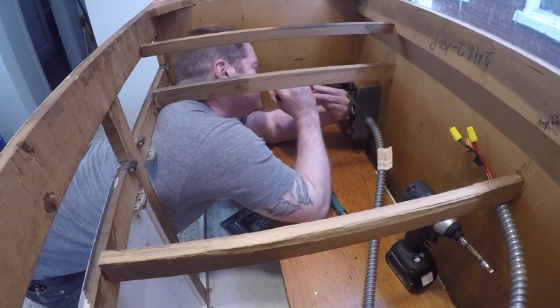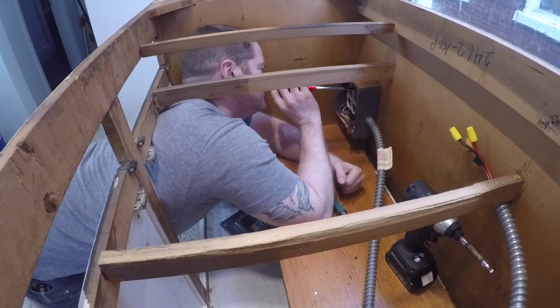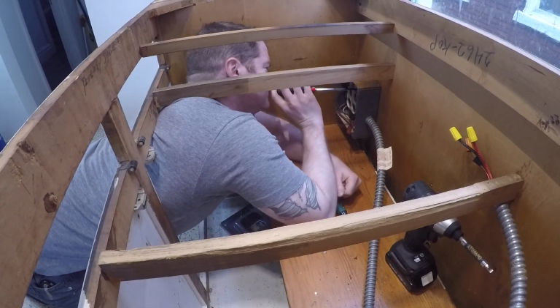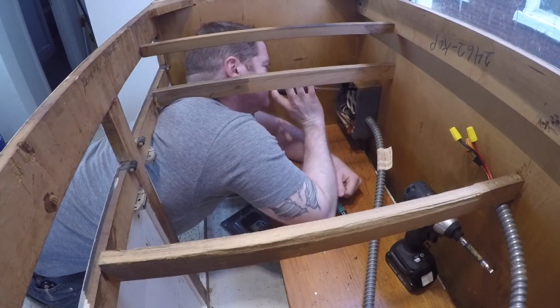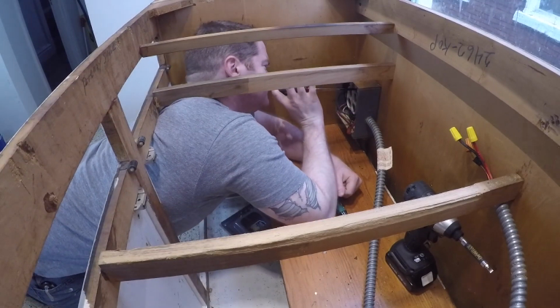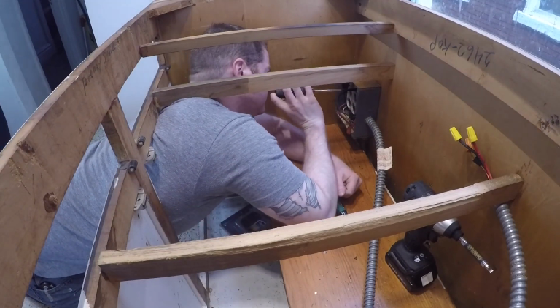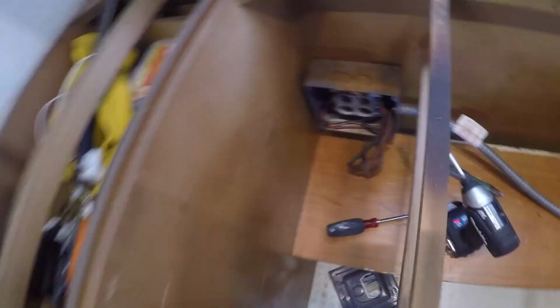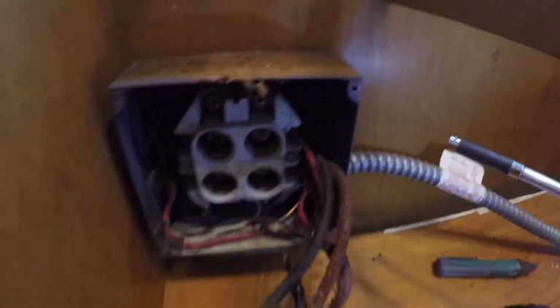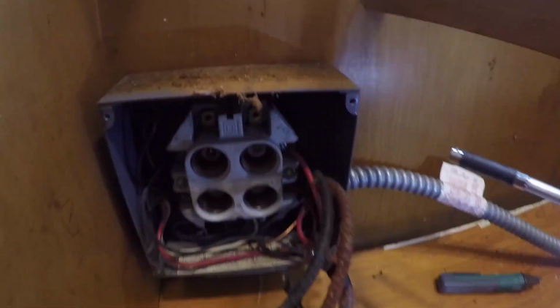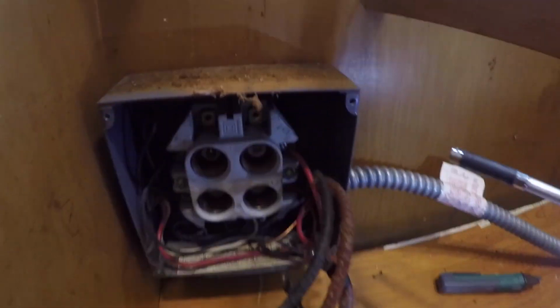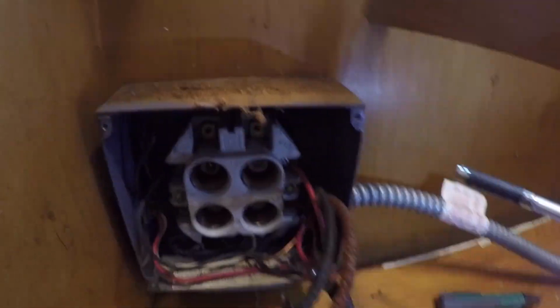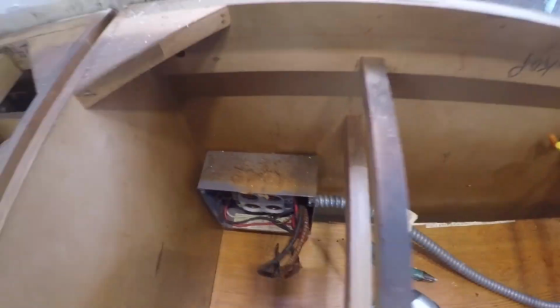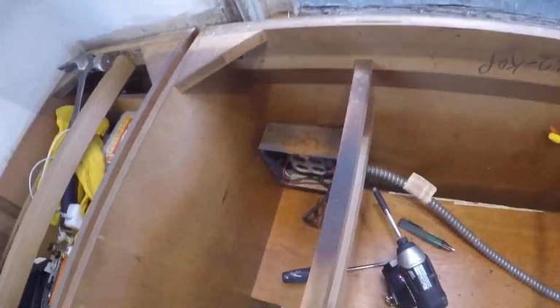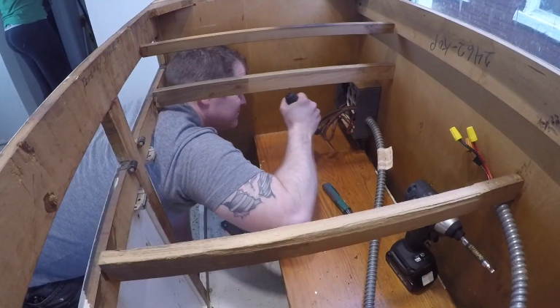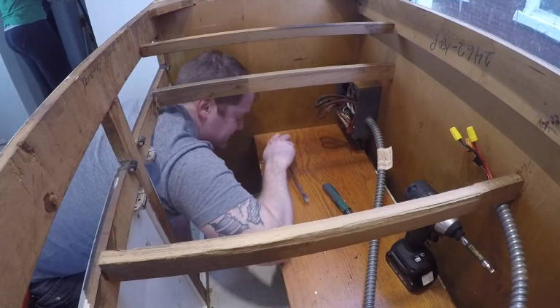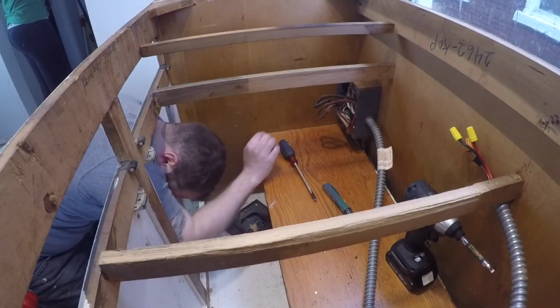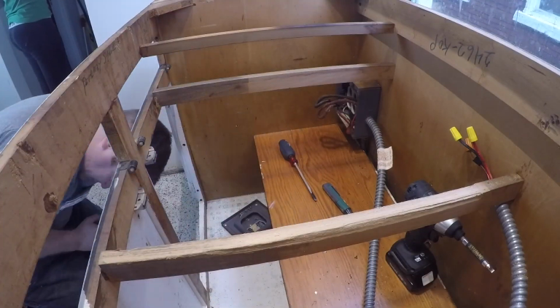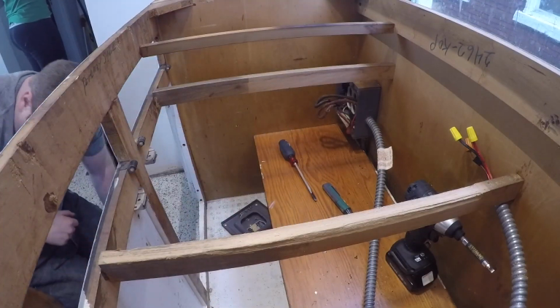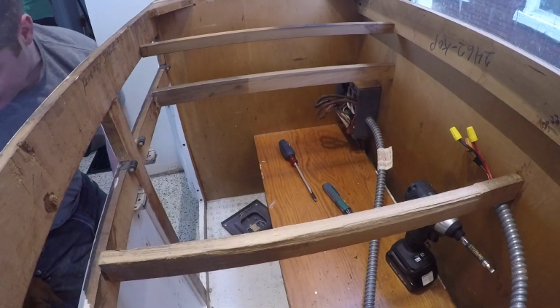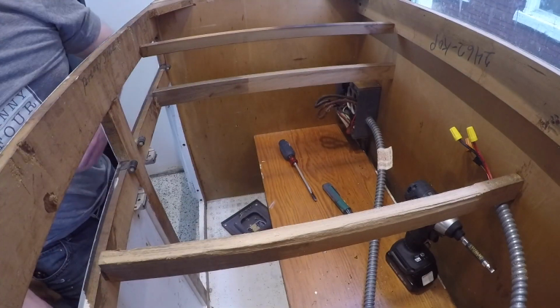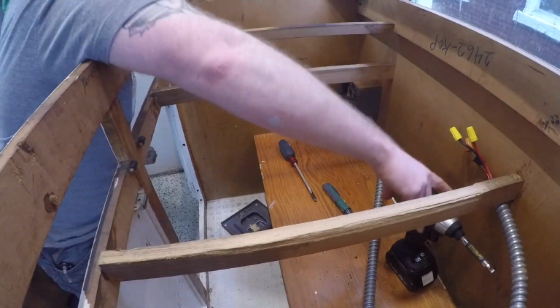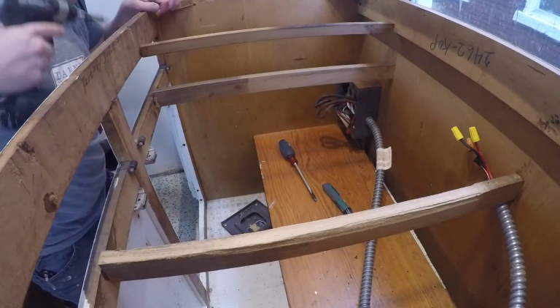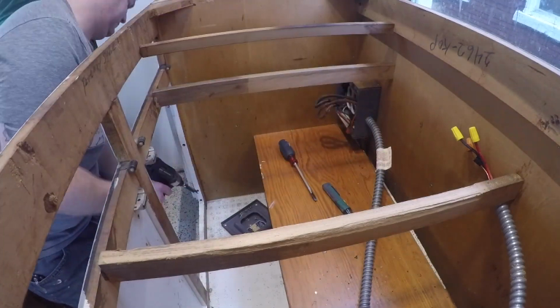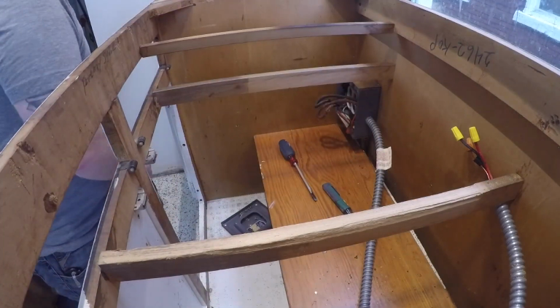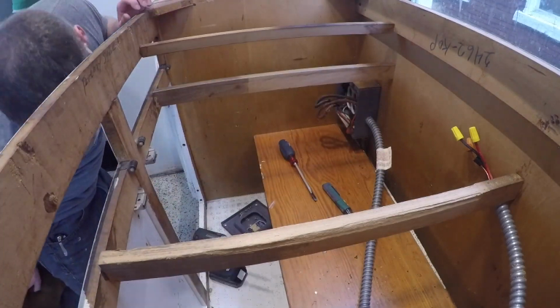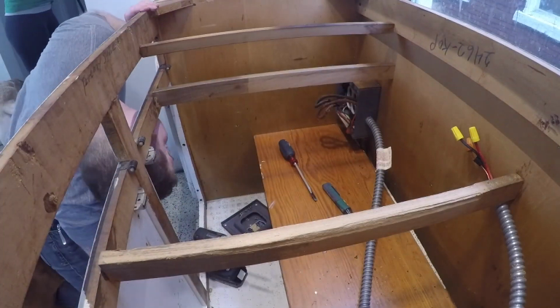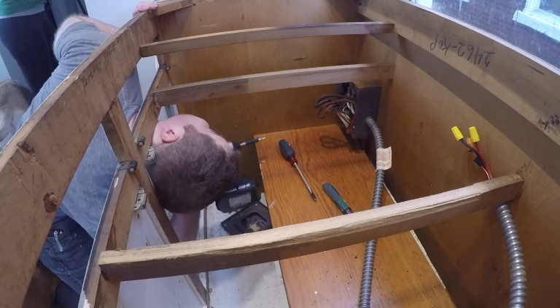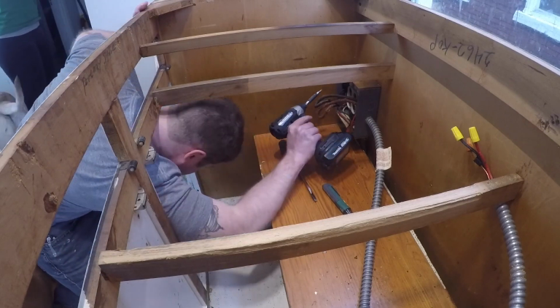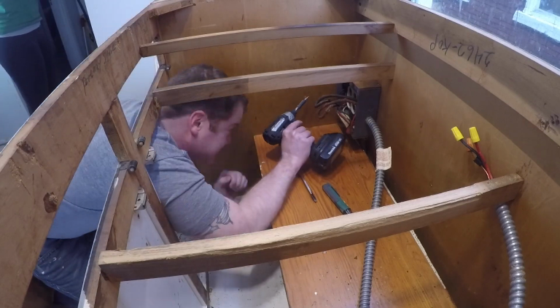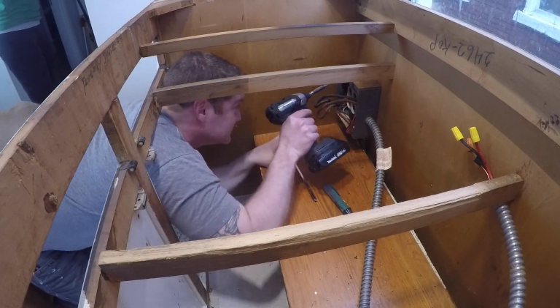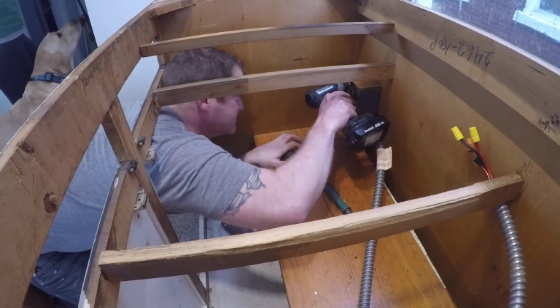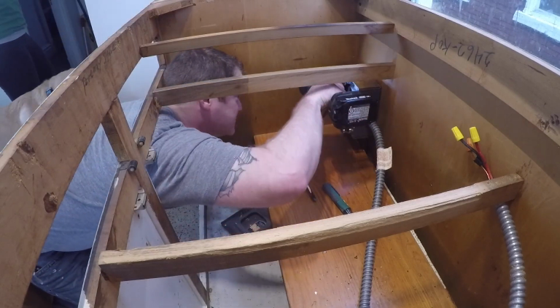Hey, welcome back. In this episode we're working on the cabinets again. I see Lacey in the background — she was actually doing a painting at the same time that I was doing this cabinet and ripping this one out.